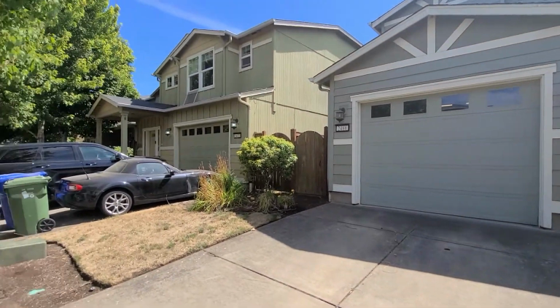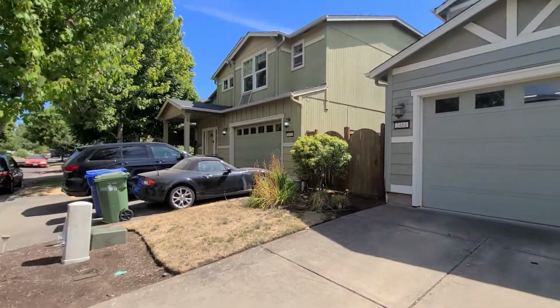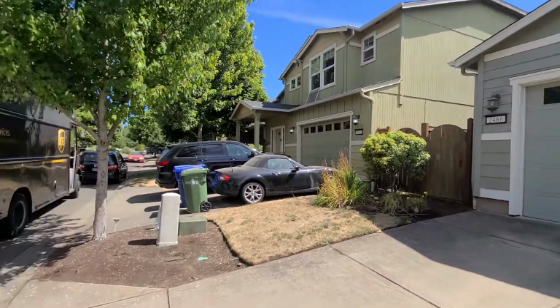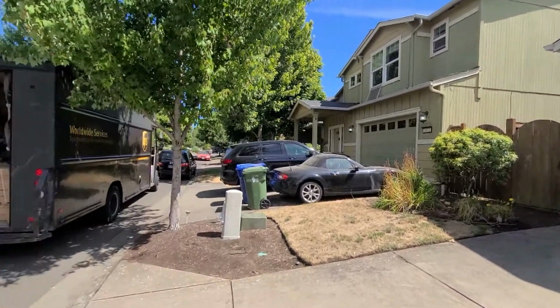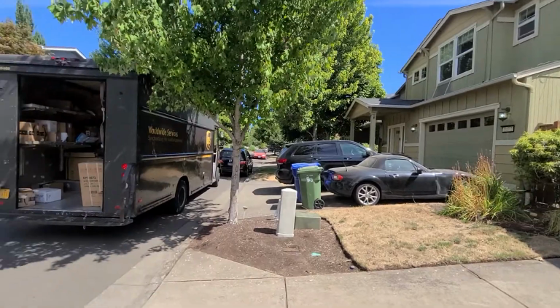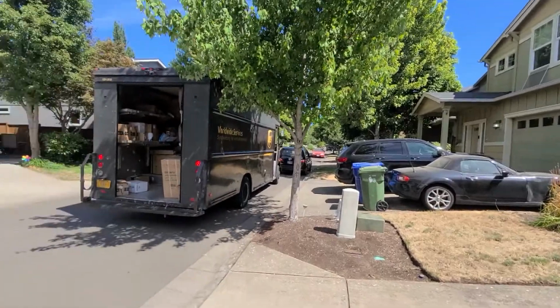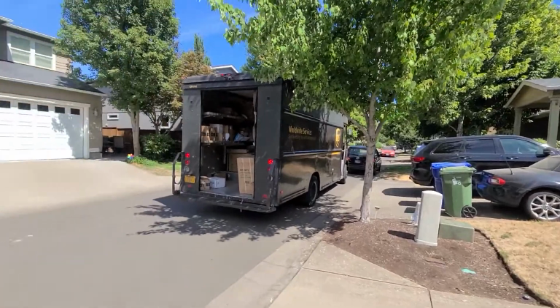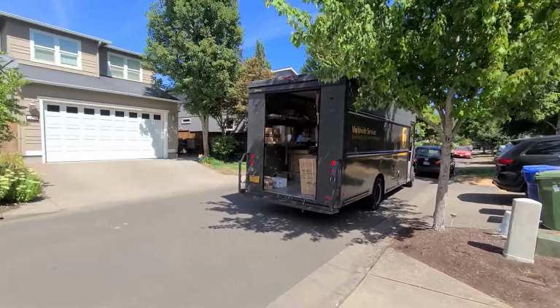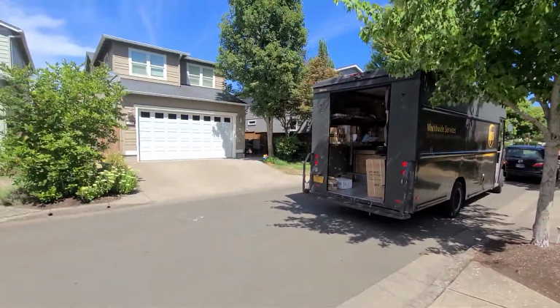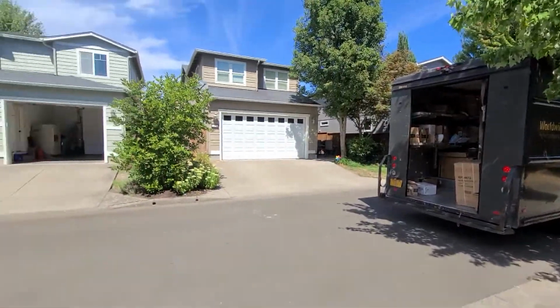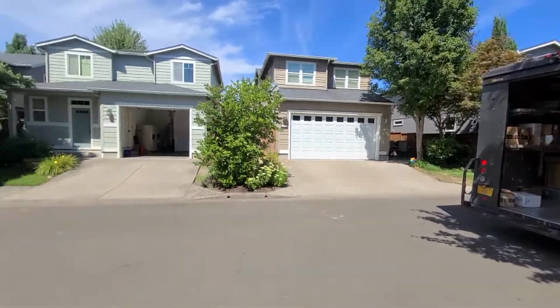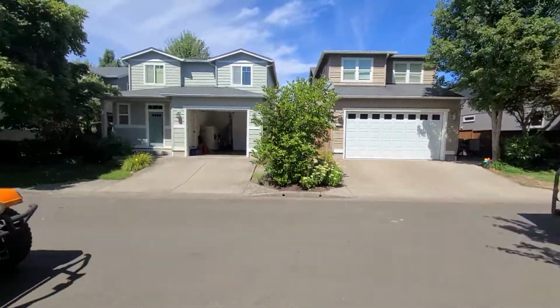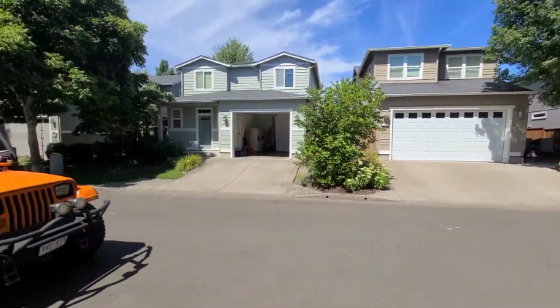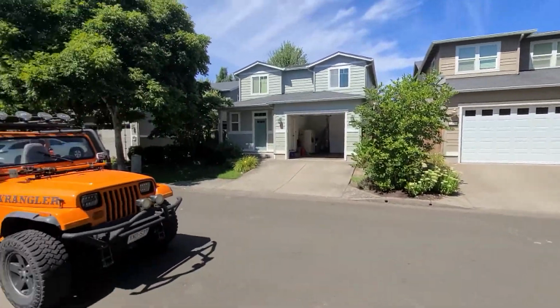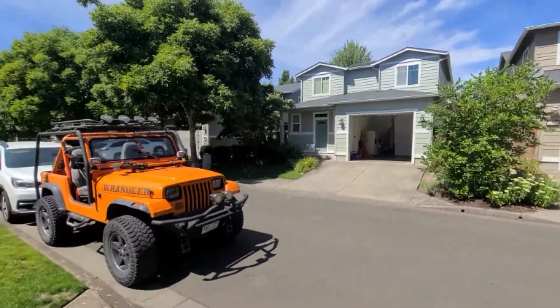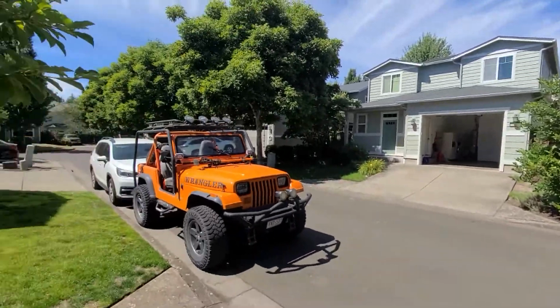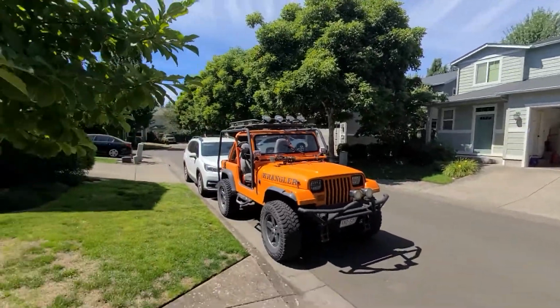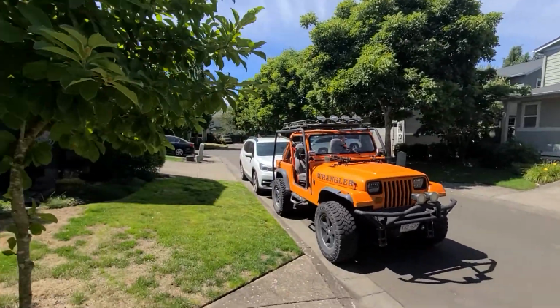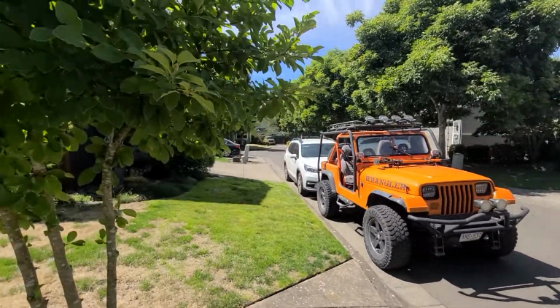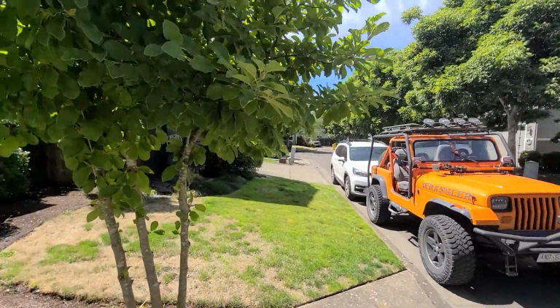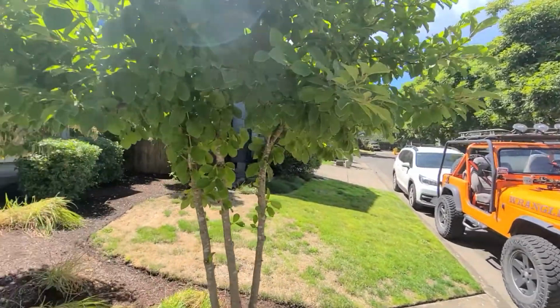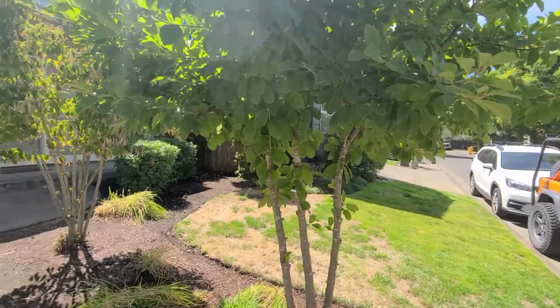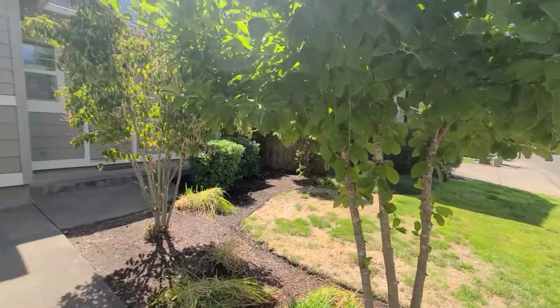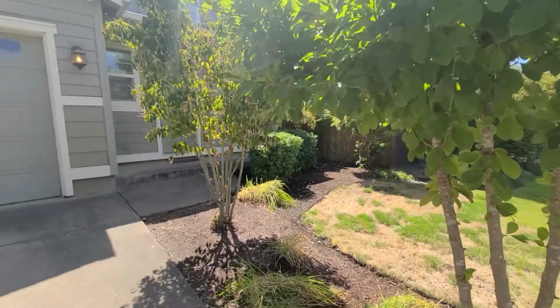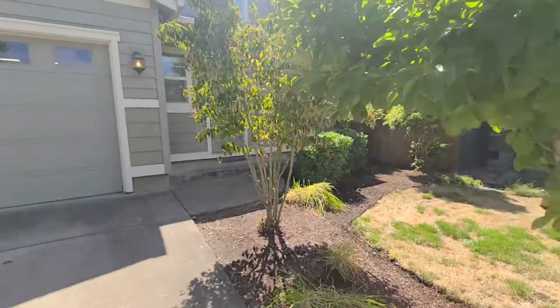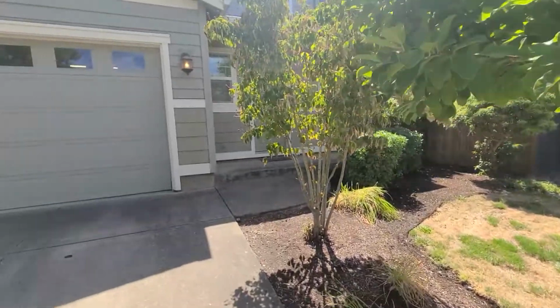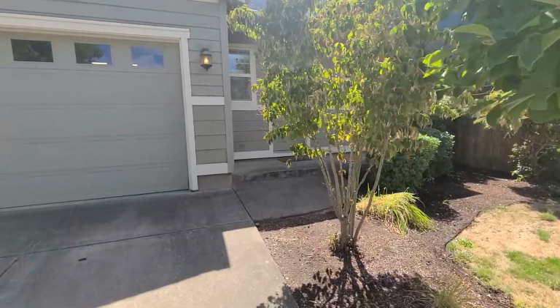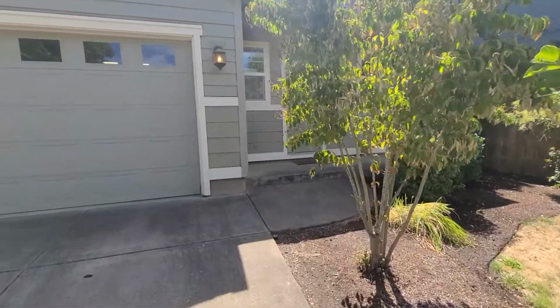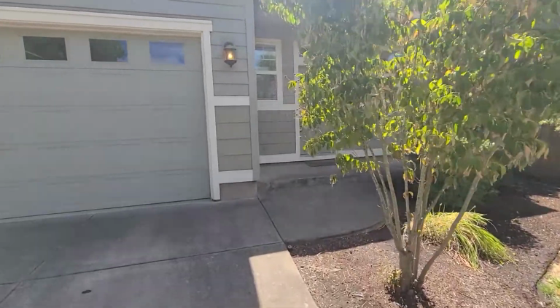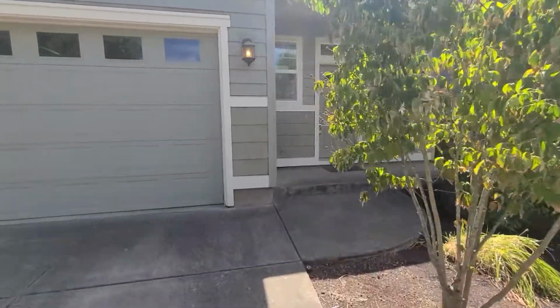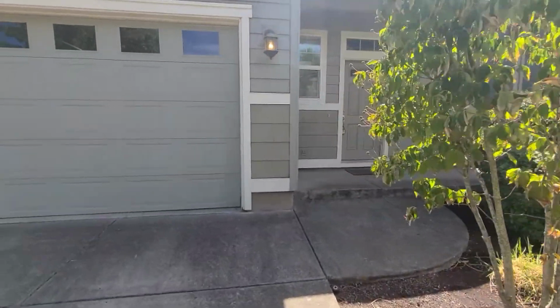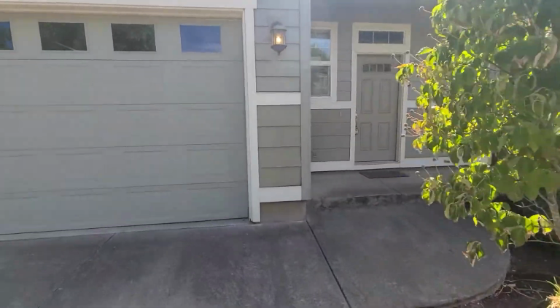Here's a quick view of the neighborhood. It's very nice, very quiet, and close to the schools. The home is also equipped with a small backyard.